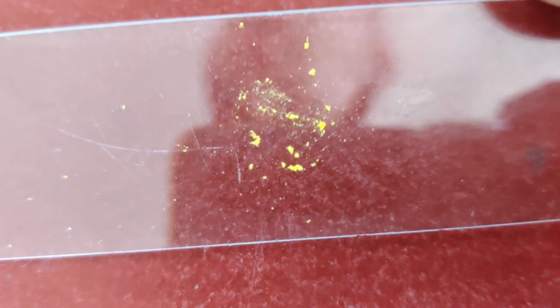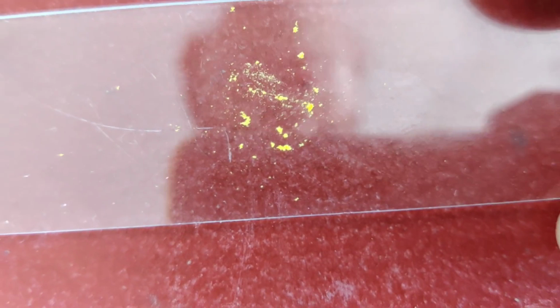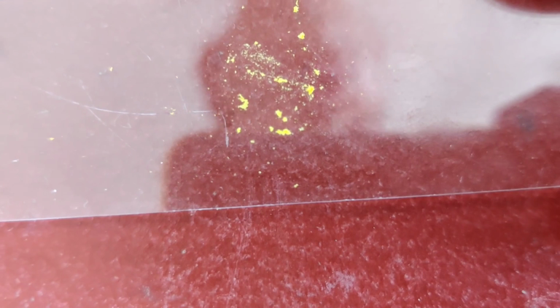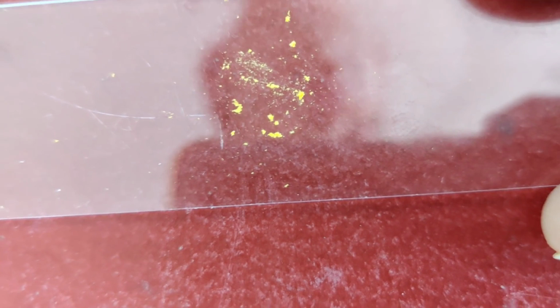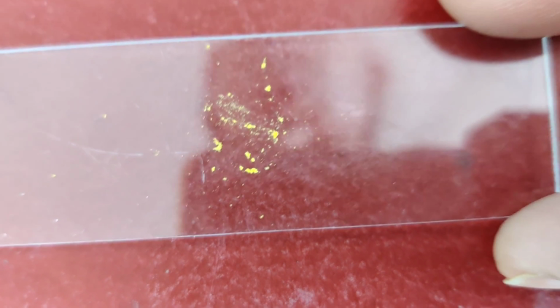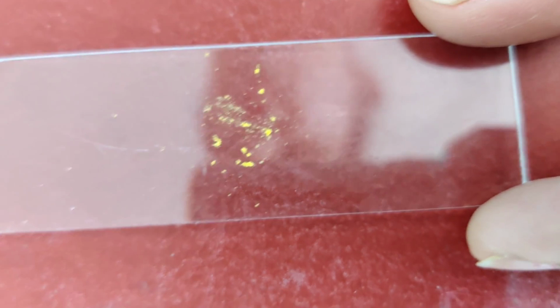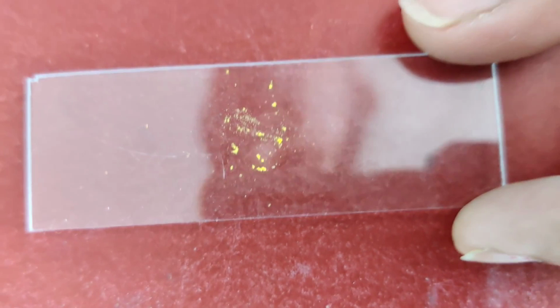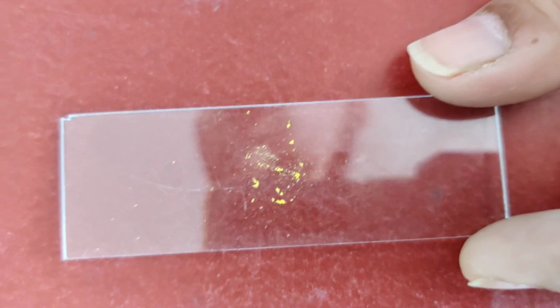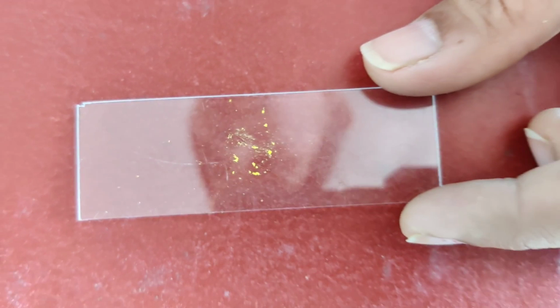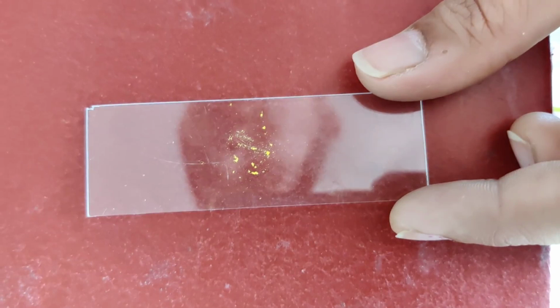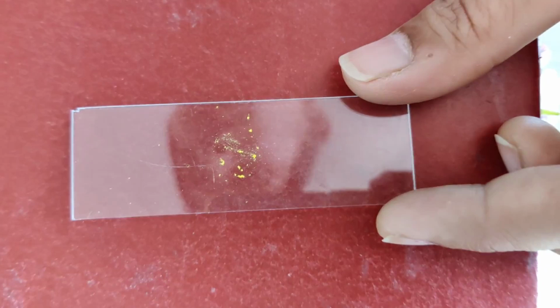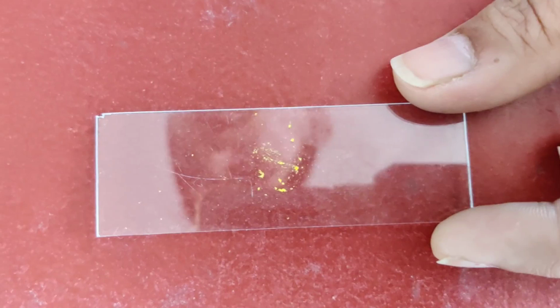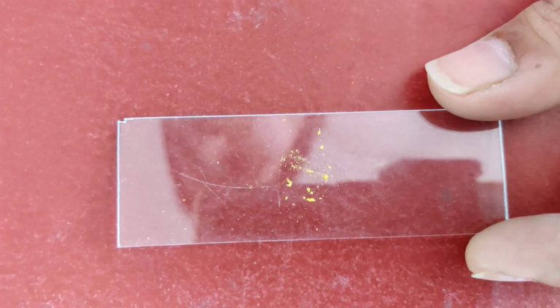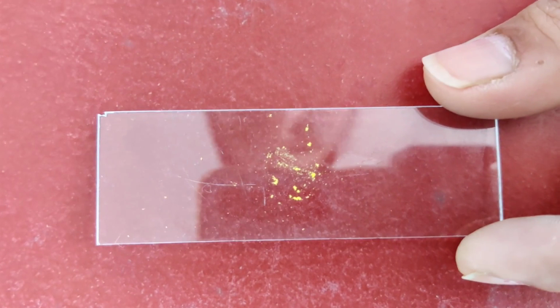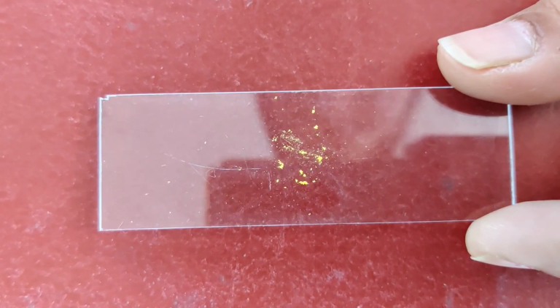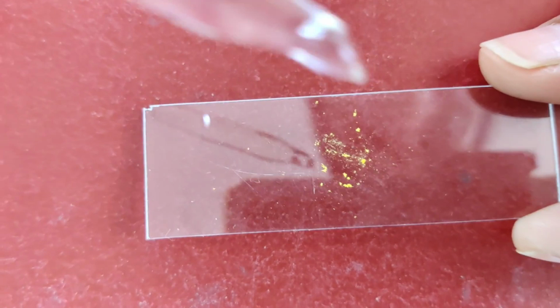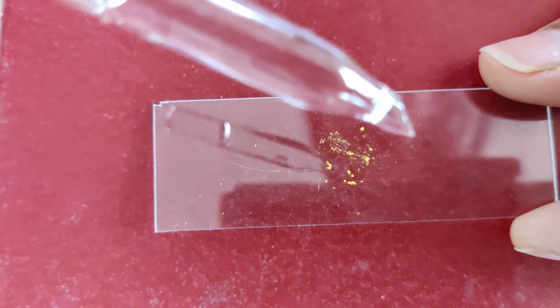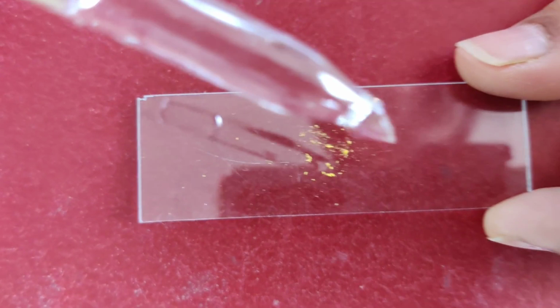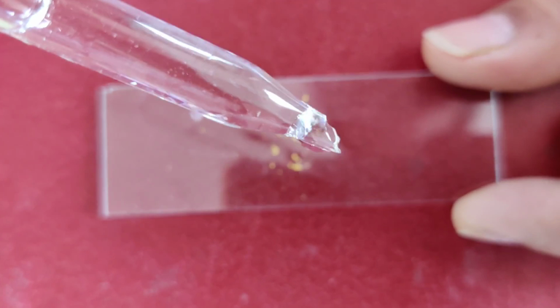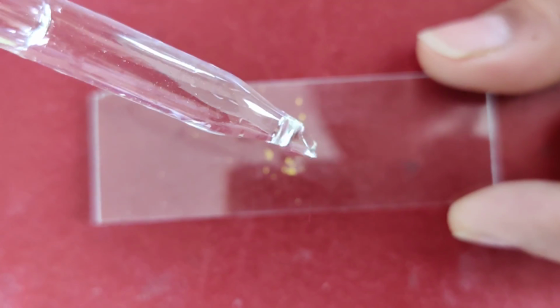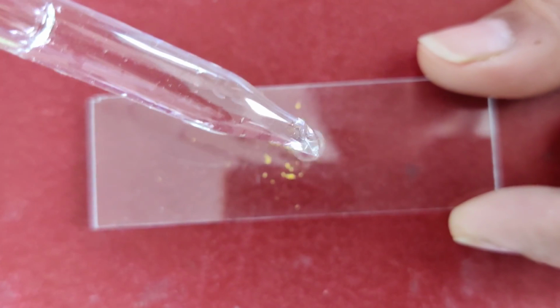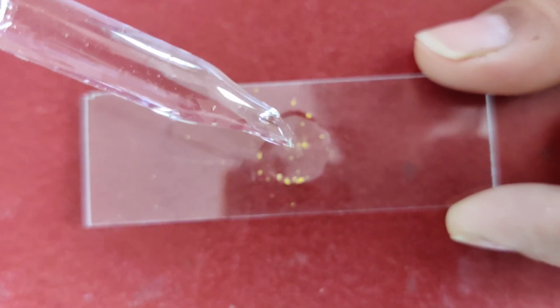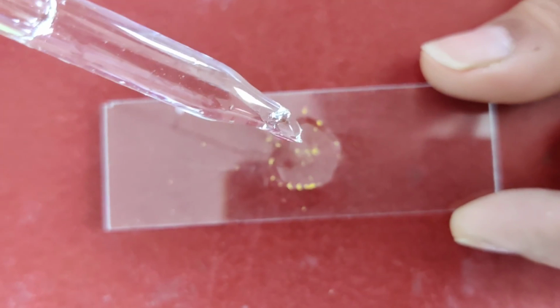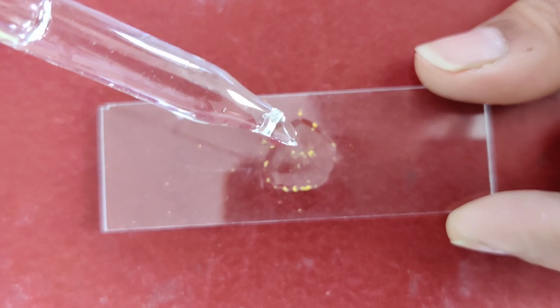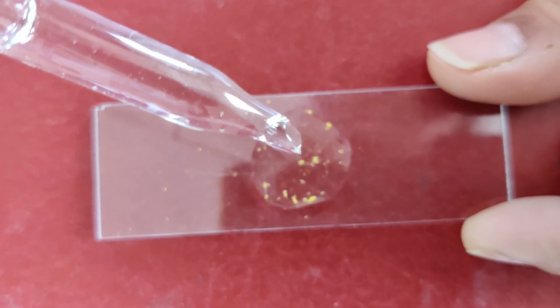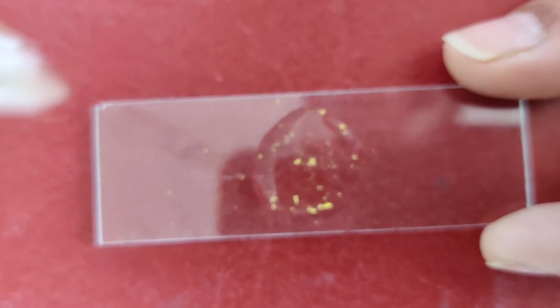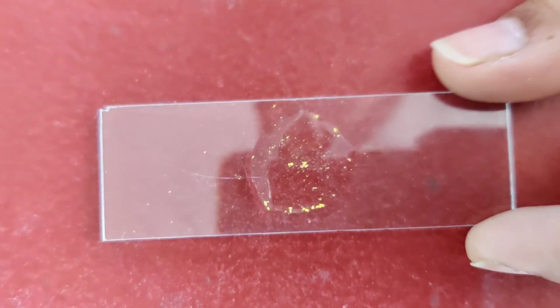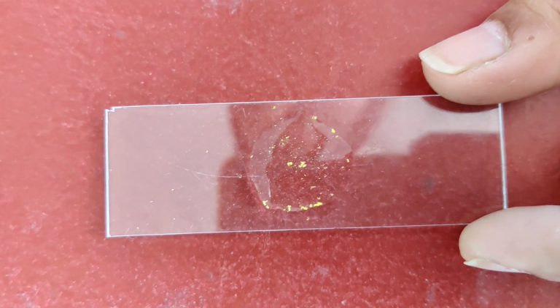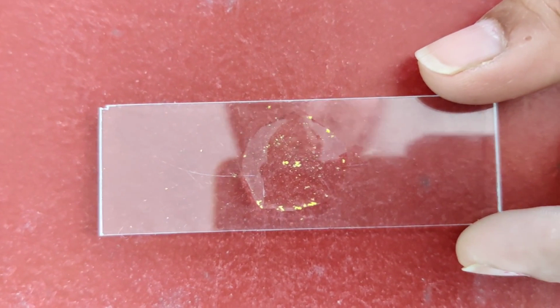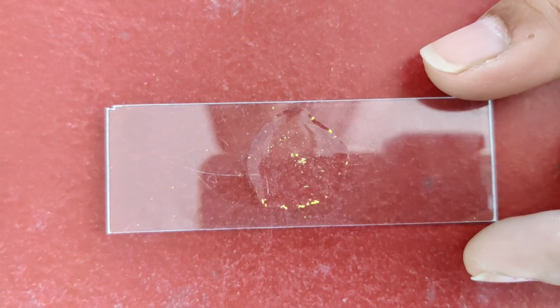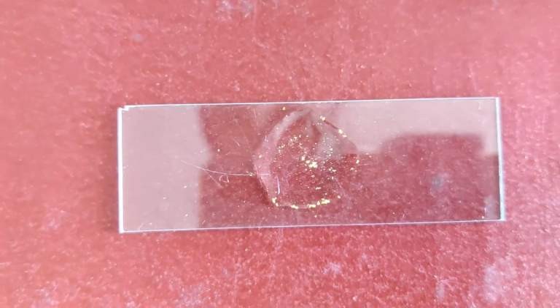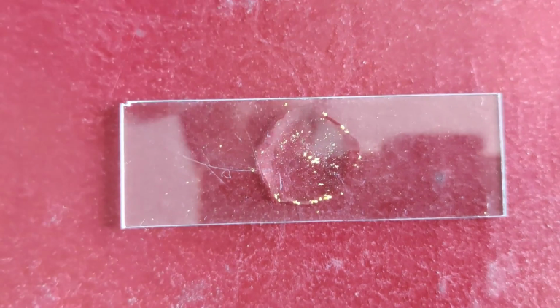Now we have to put one or two drops of the nutrient solution that we prepared onto the pollen grains. We are placing two drops of the nutrient solution over the pollen grains on the slide. Now we will put the cover slip.